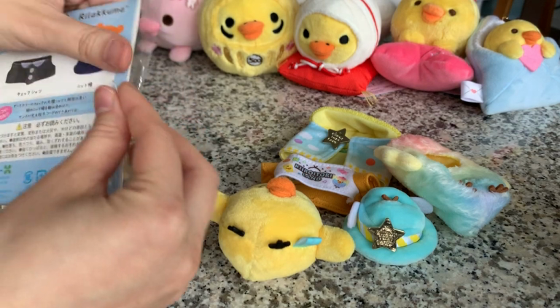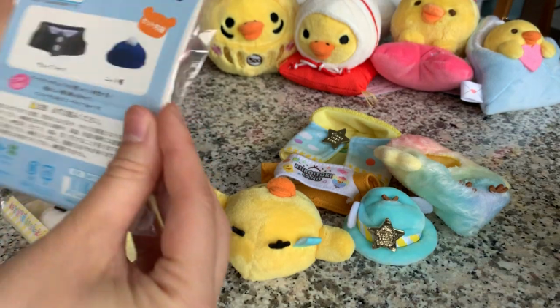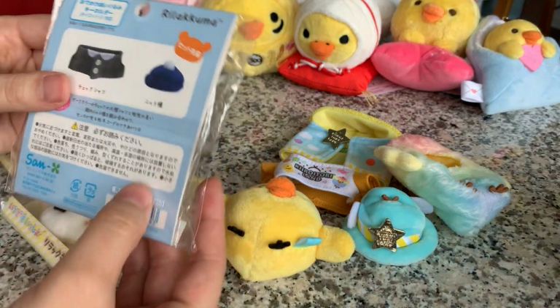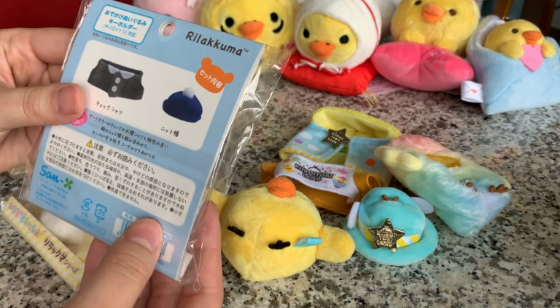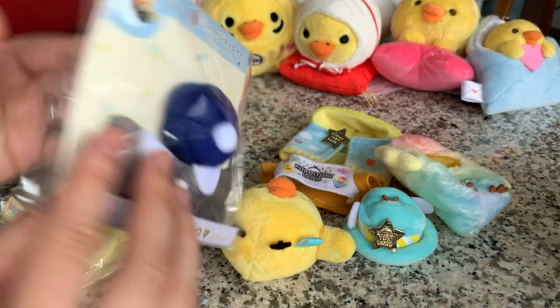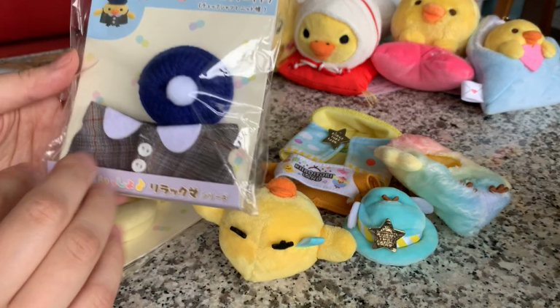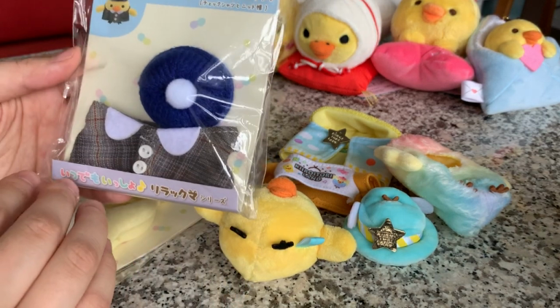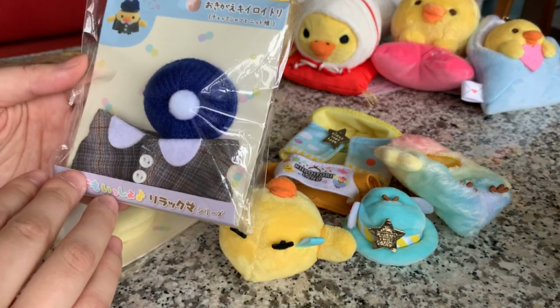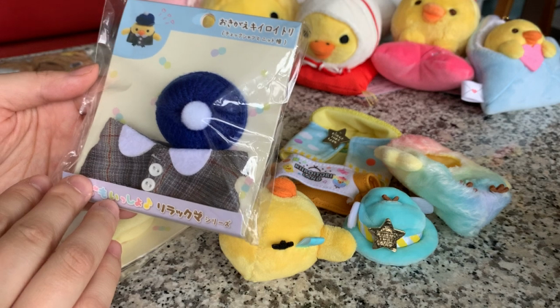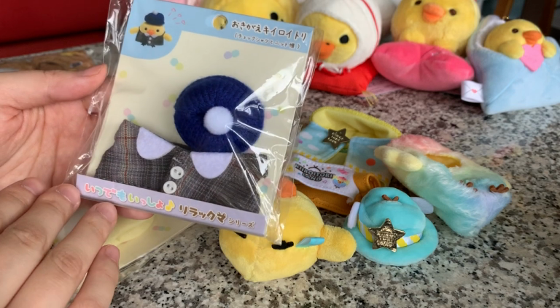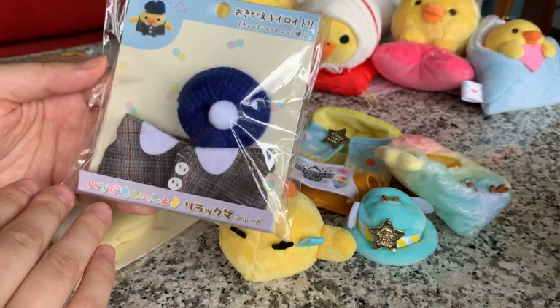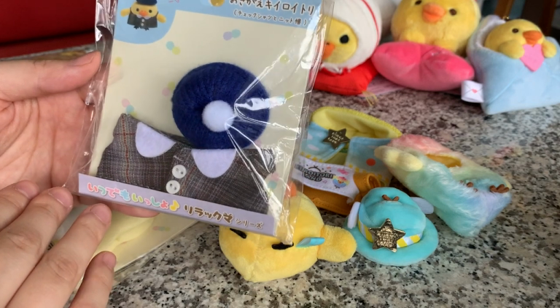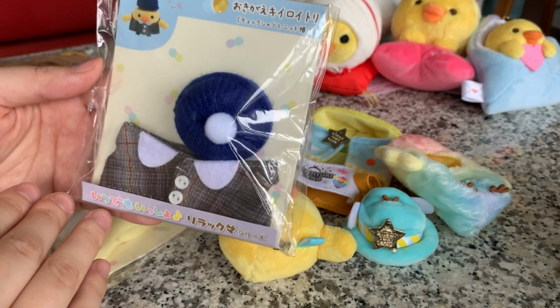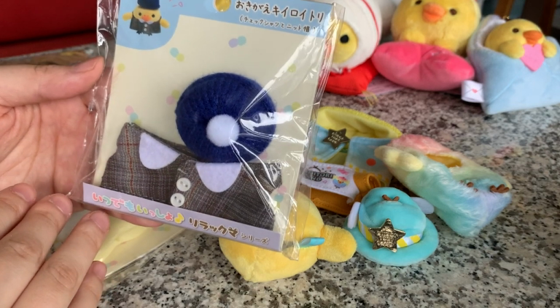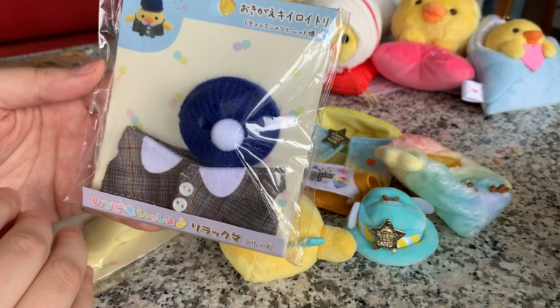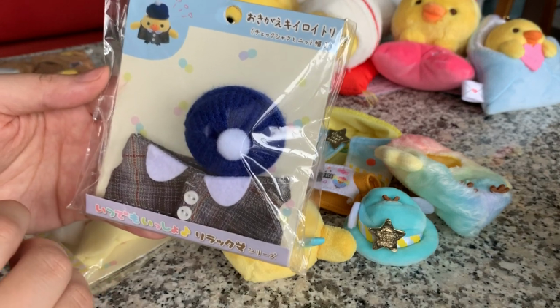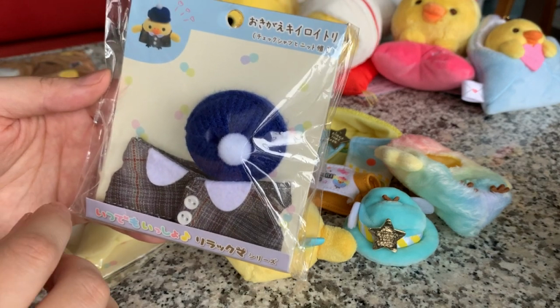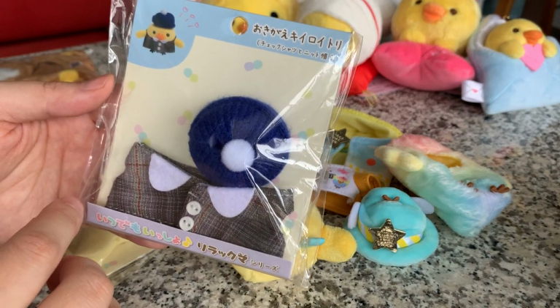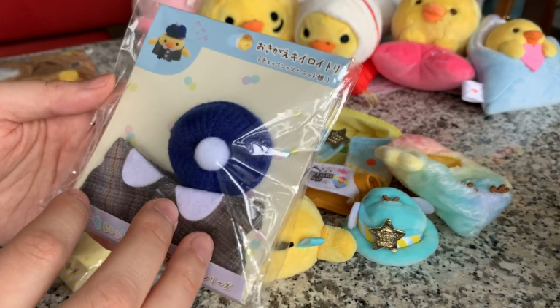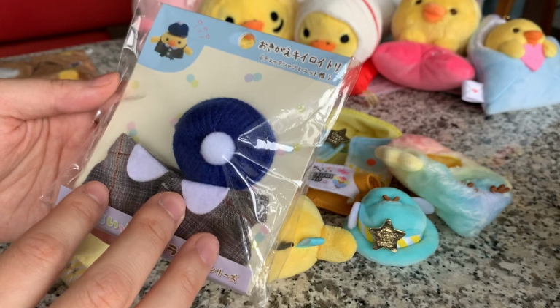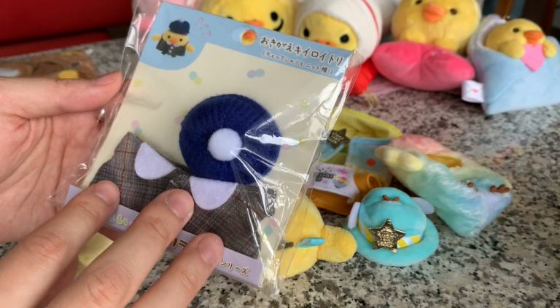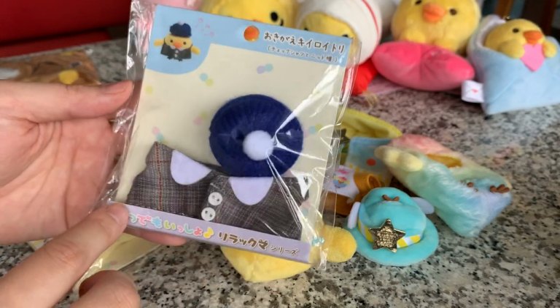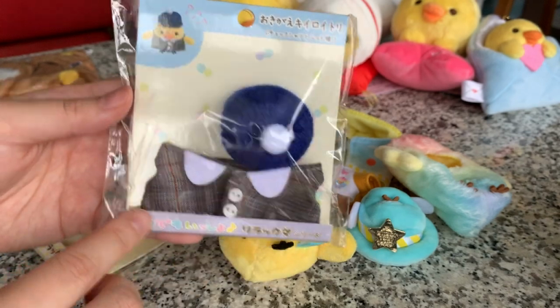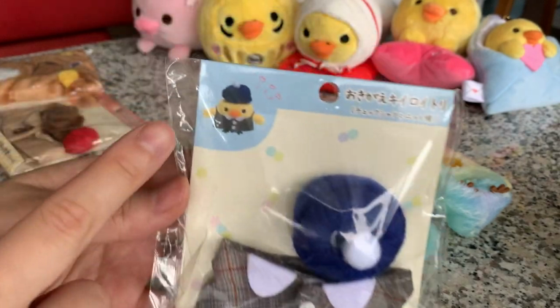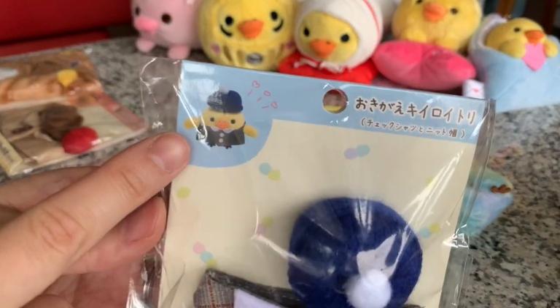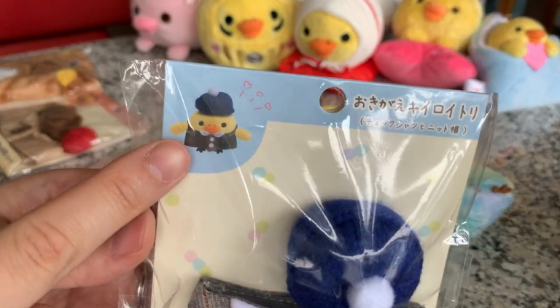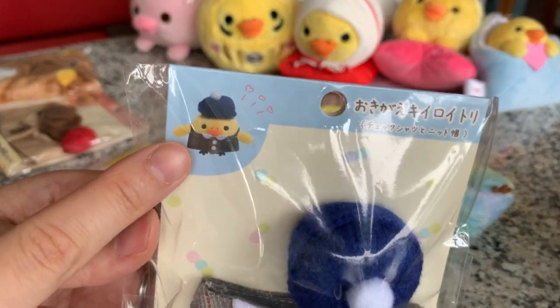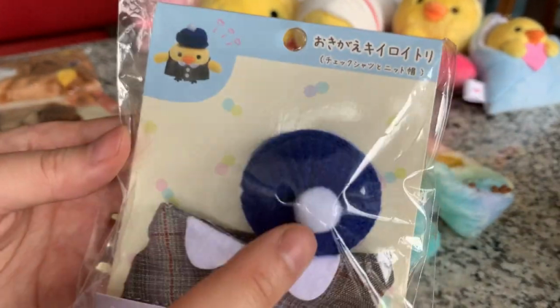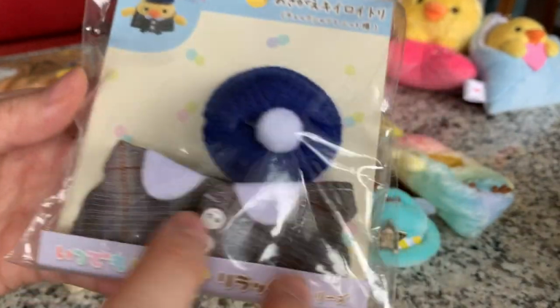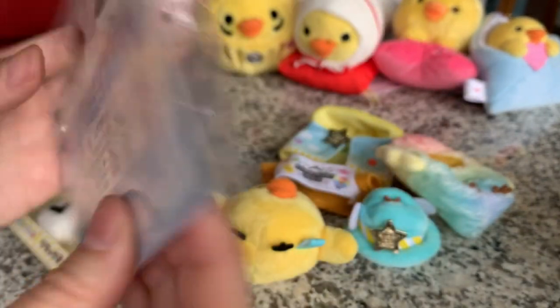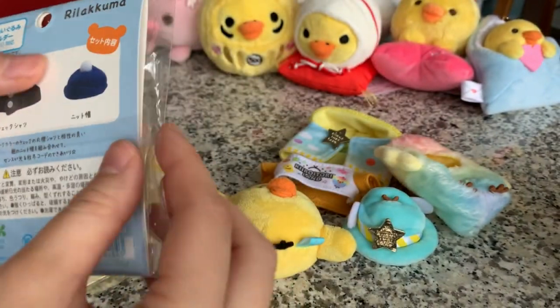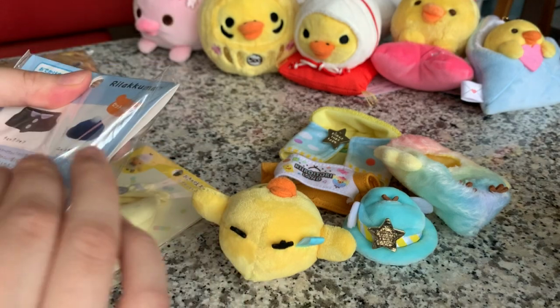Let's try this one - some kind of check outfit. Look at that, it's so cute. And a little pom-pom, knitted pom-pom hat.